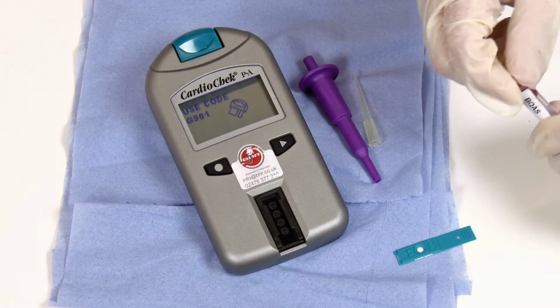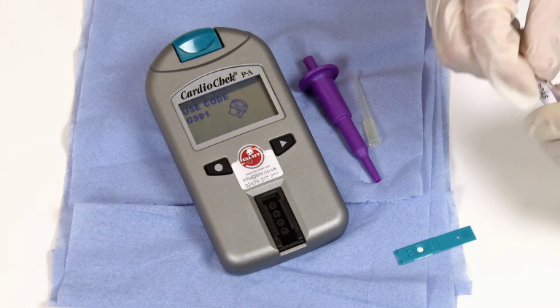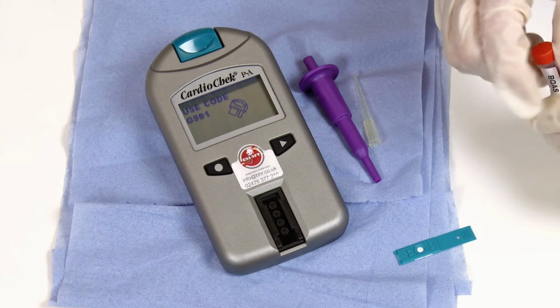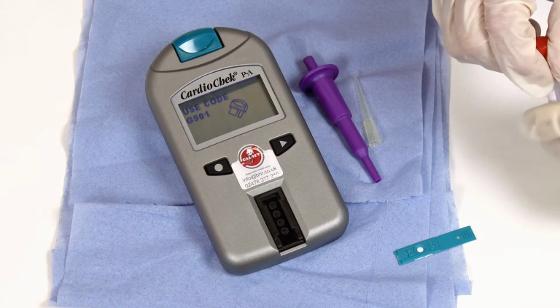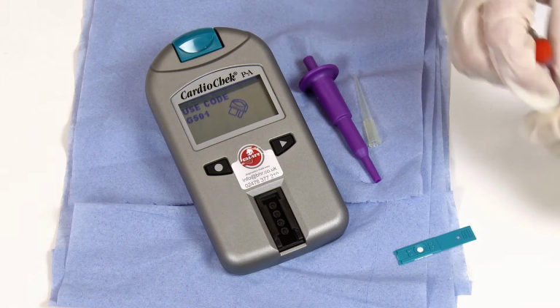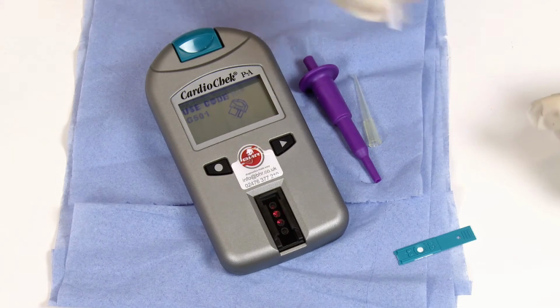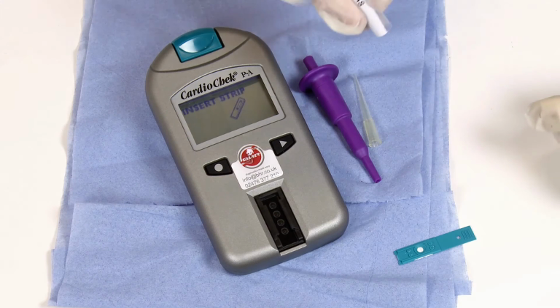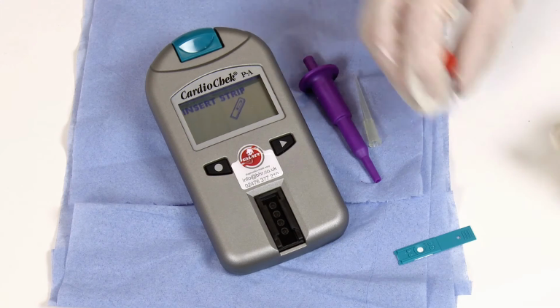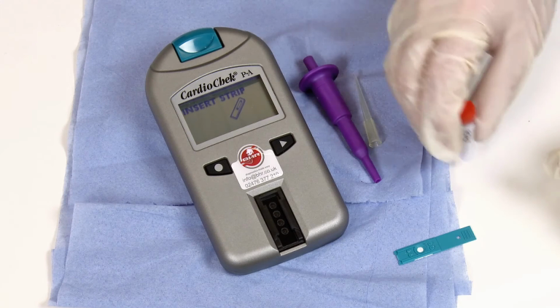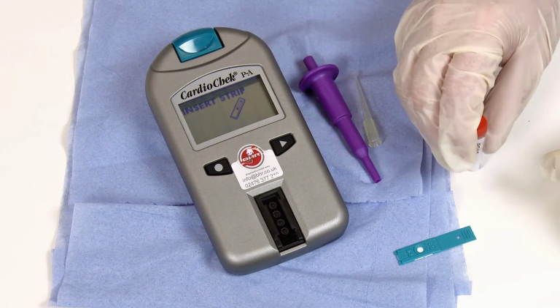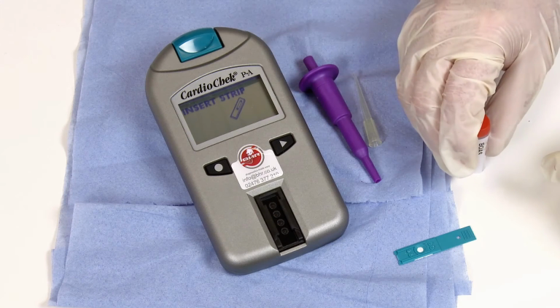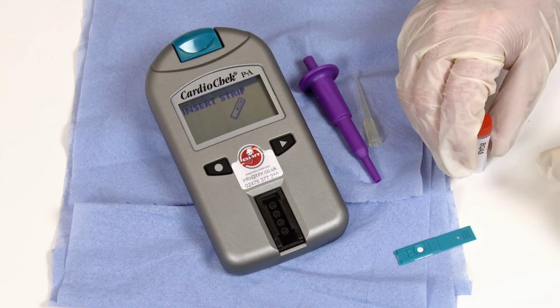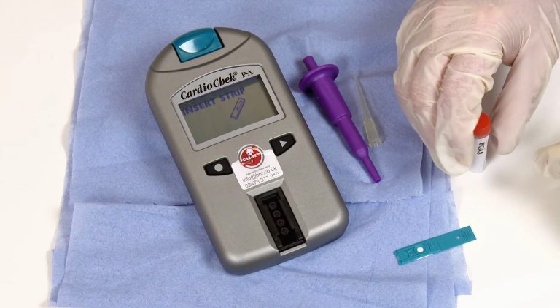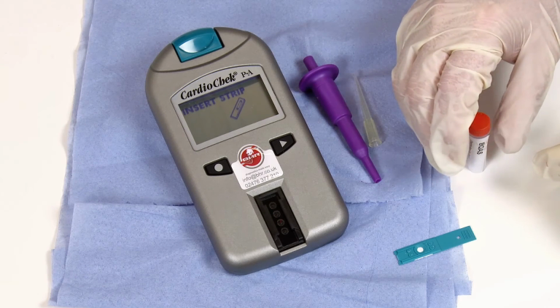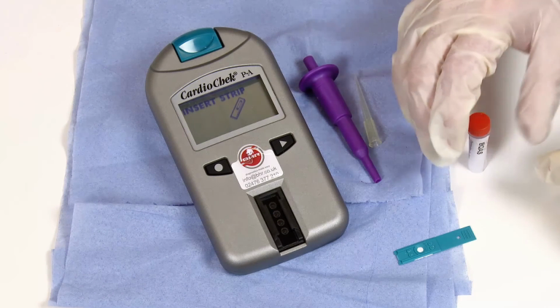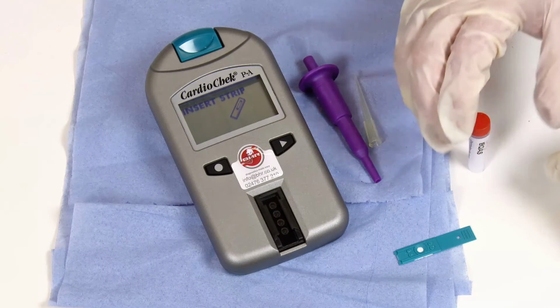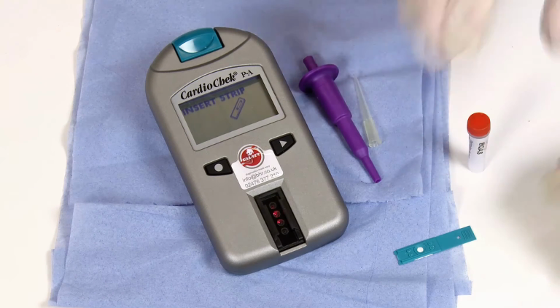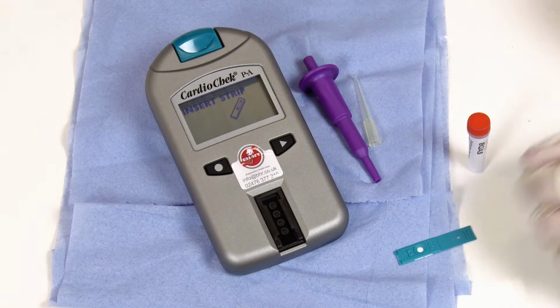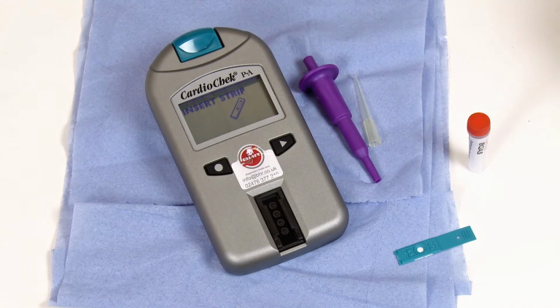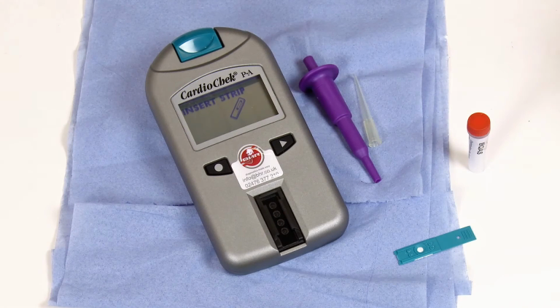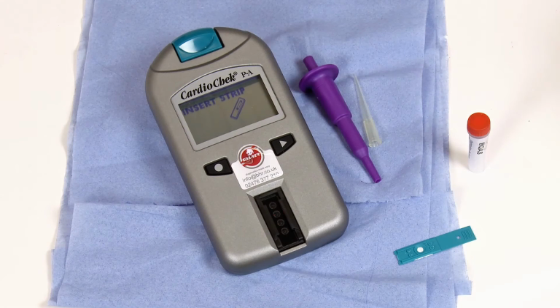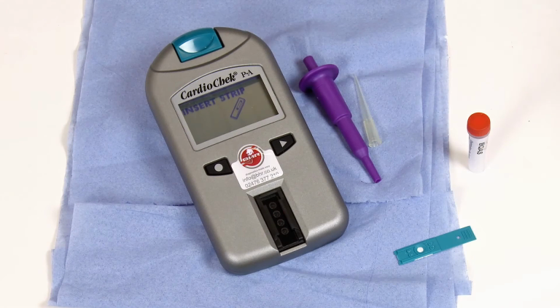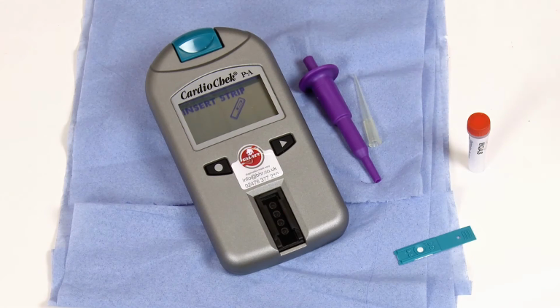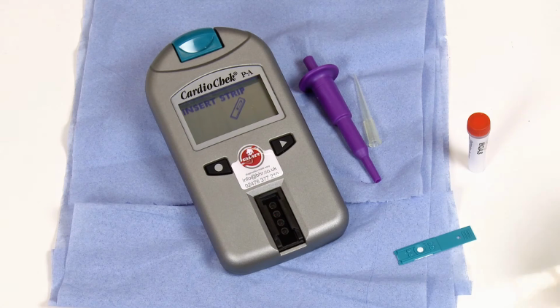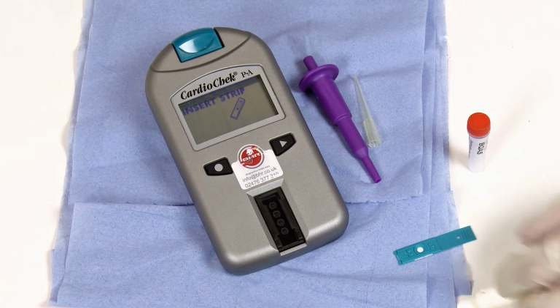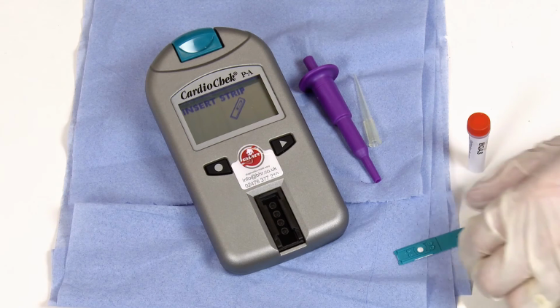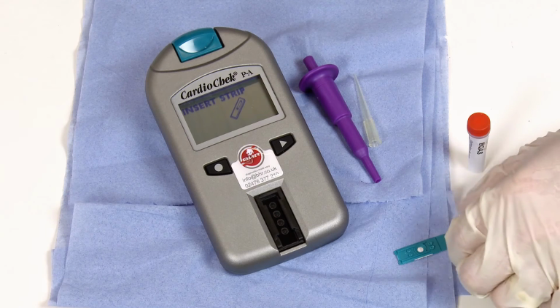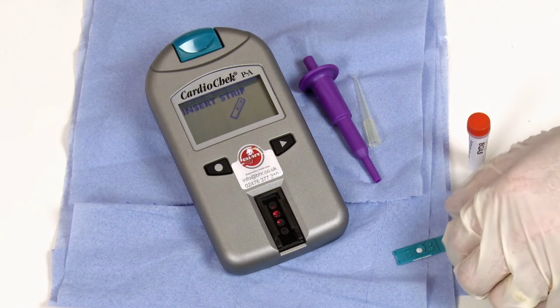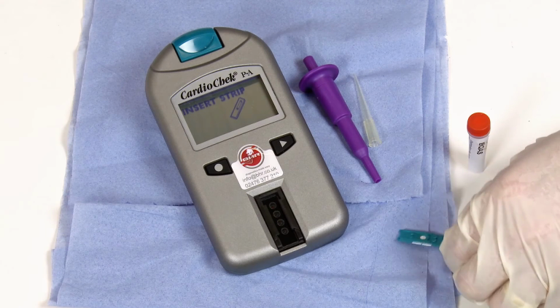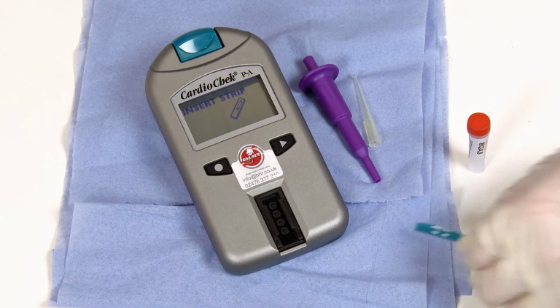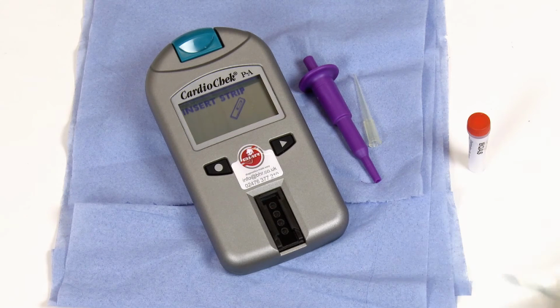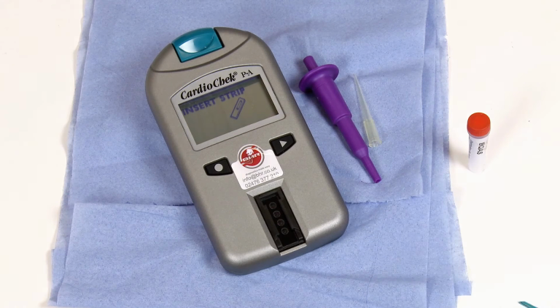Remember to wear gloves when carrying out the test, as you are working with a whole blood sample. Follow the screen prompt and insert a test strip into the Analyzer.